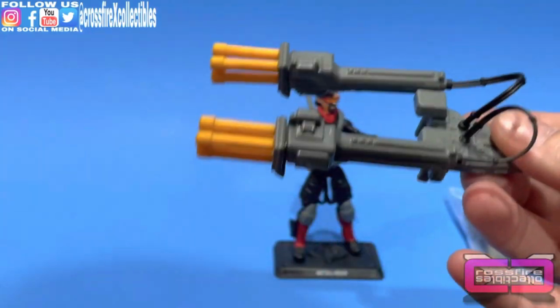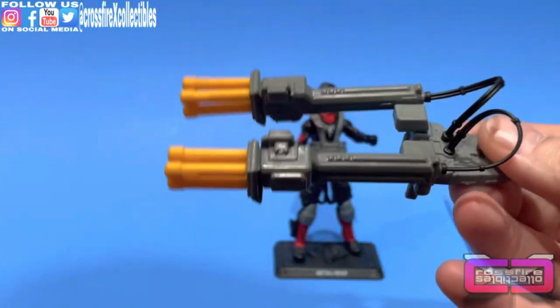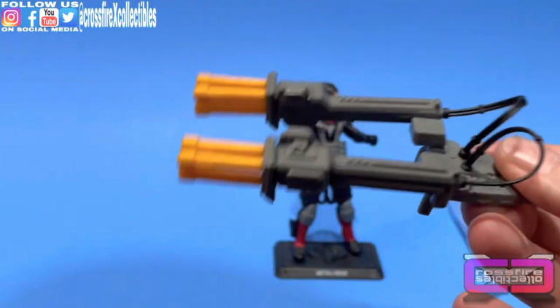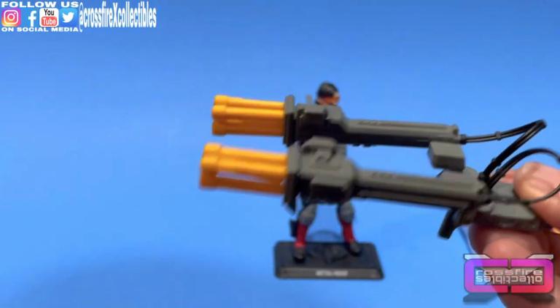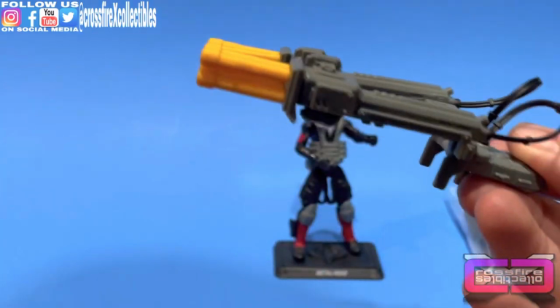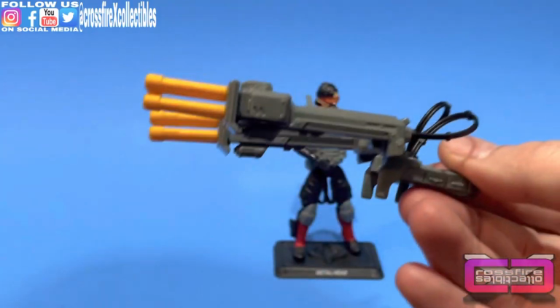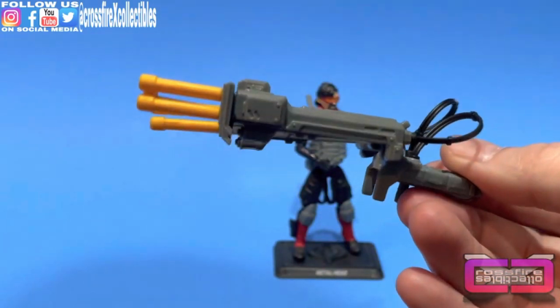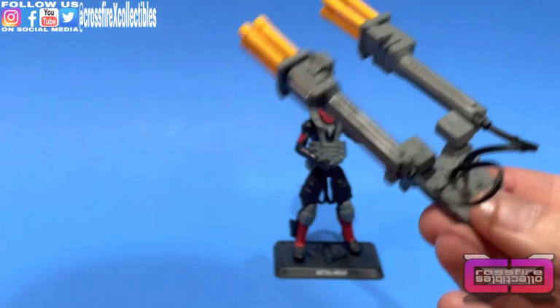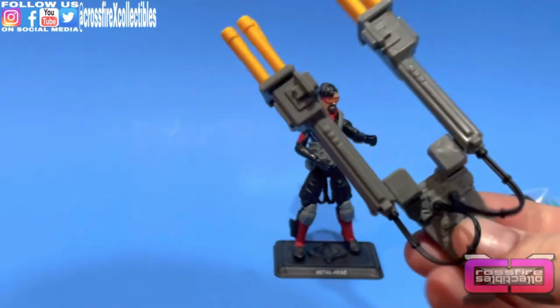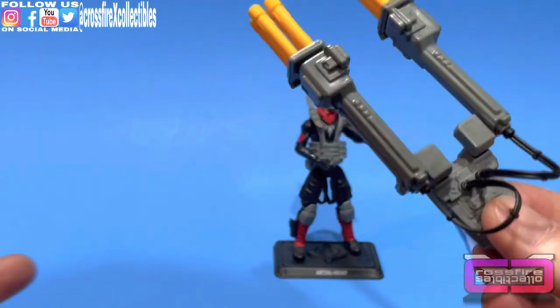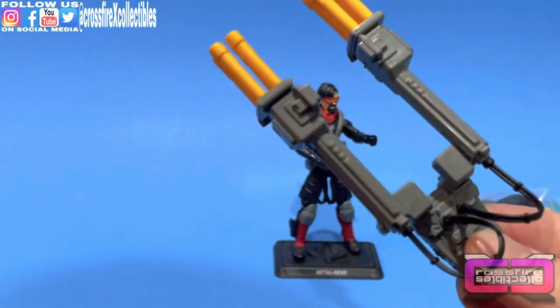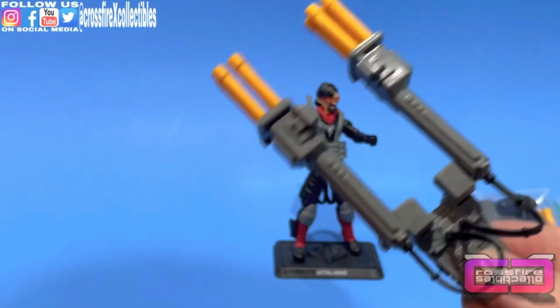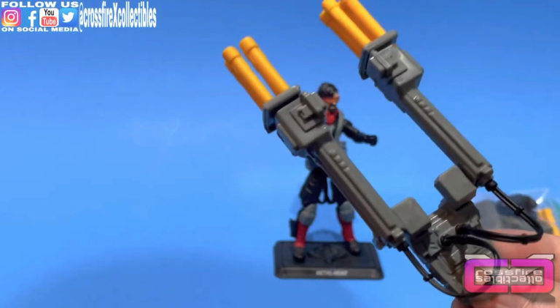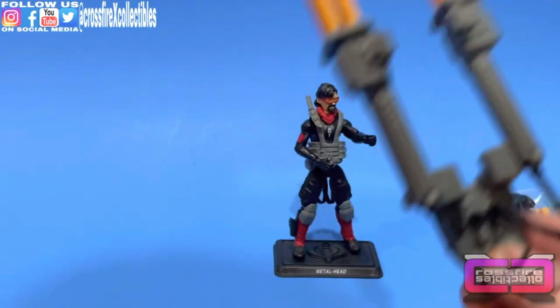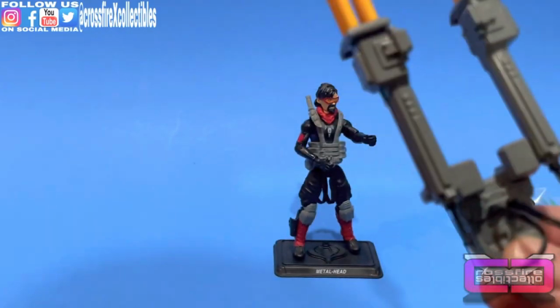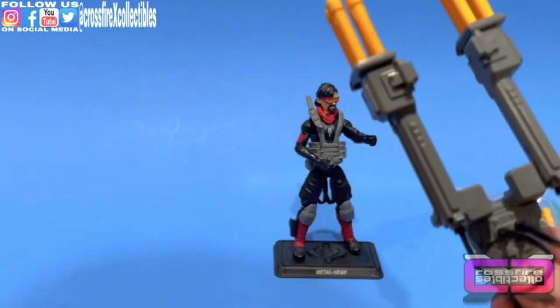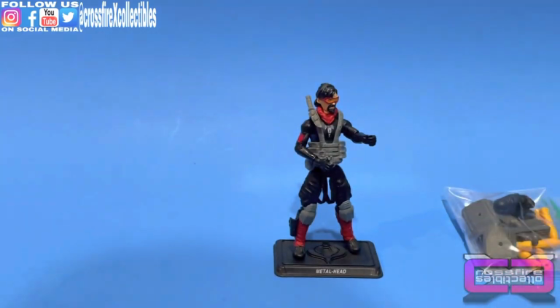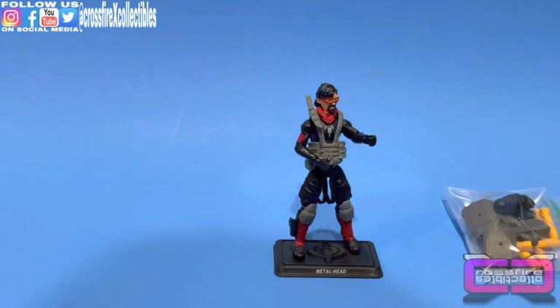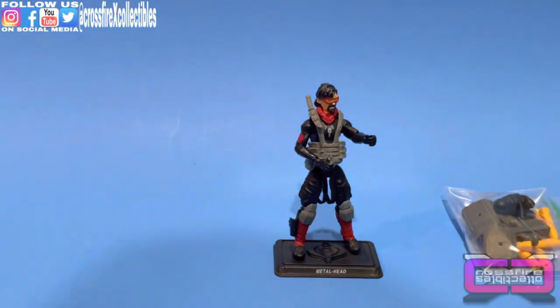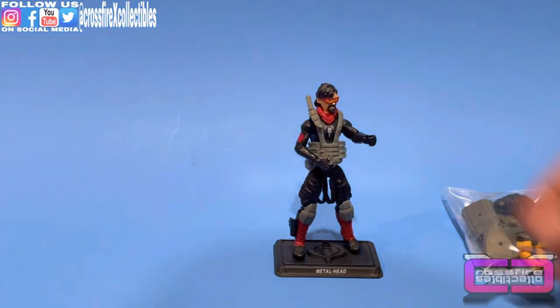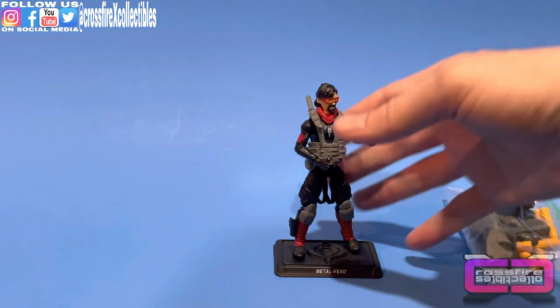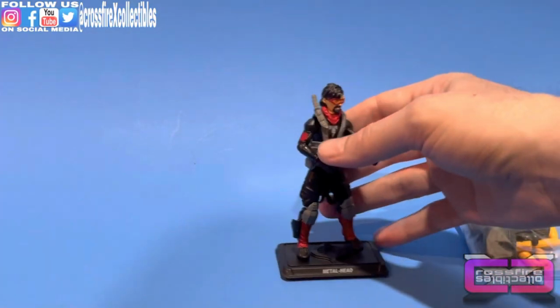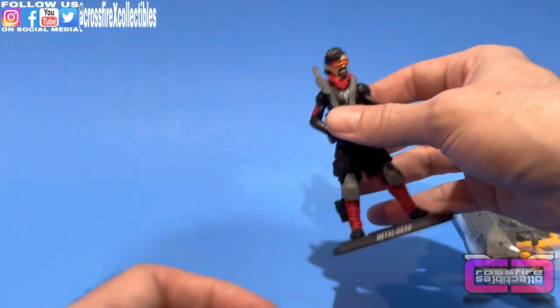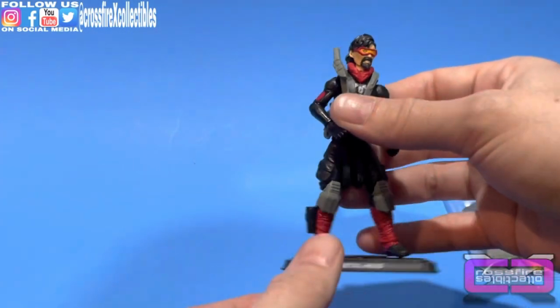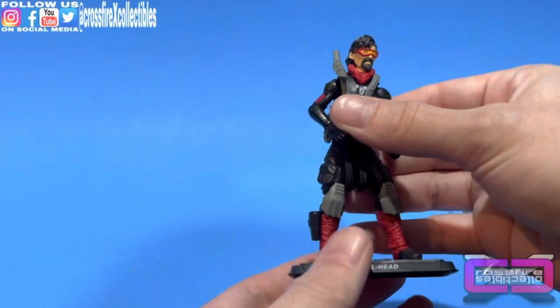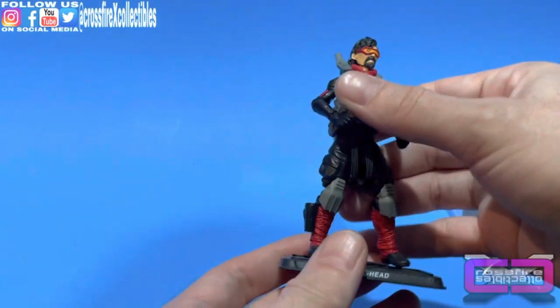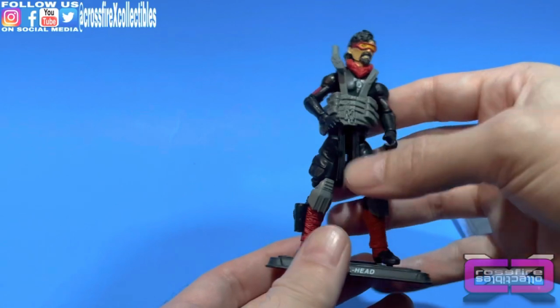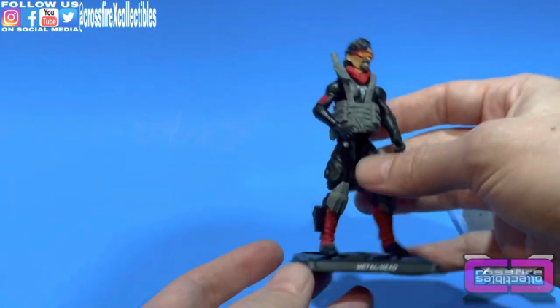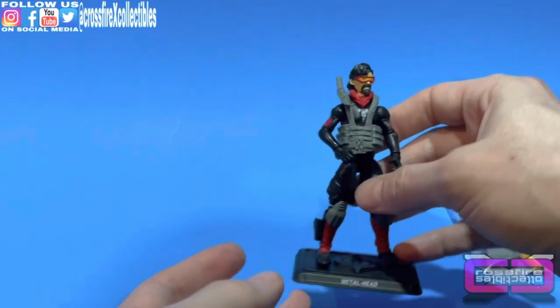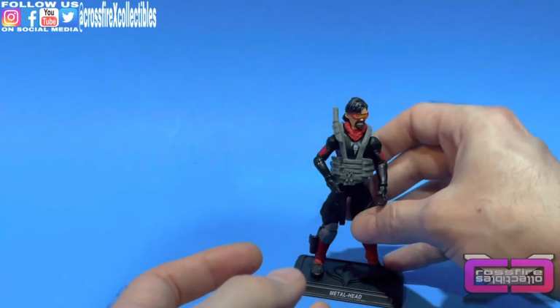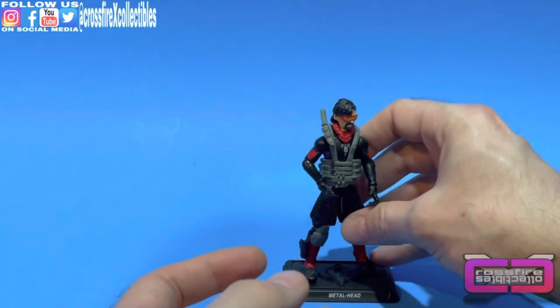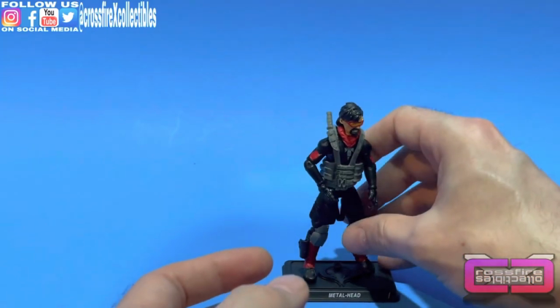I just think the backpack is a little too bulky — it makes him a little top heavy. It's not original; I want something more original. But we'll go over Metal Head first — I'll show you guys his file card.